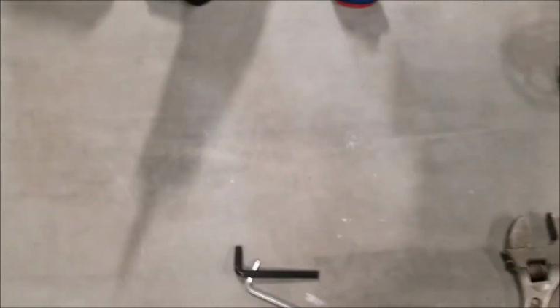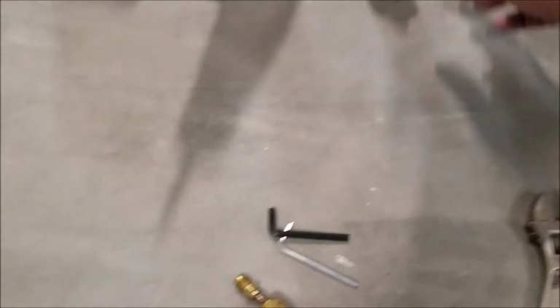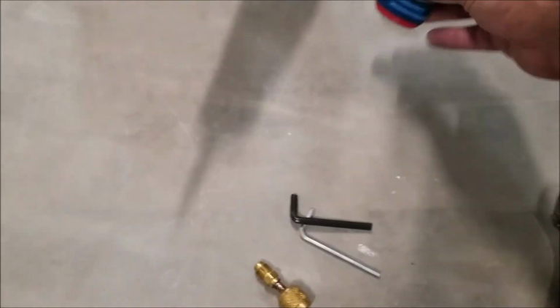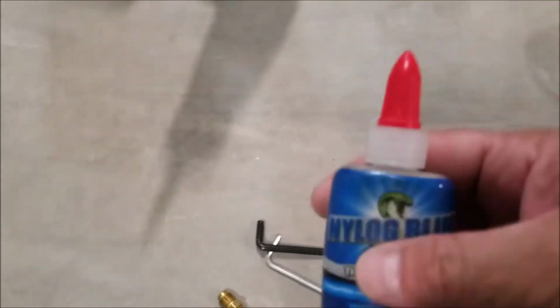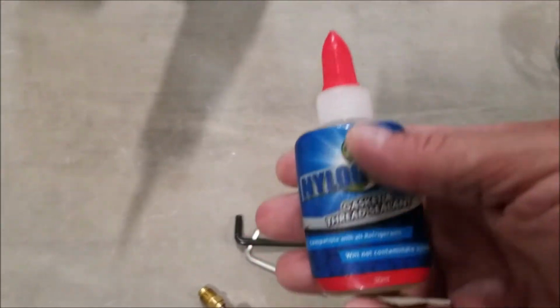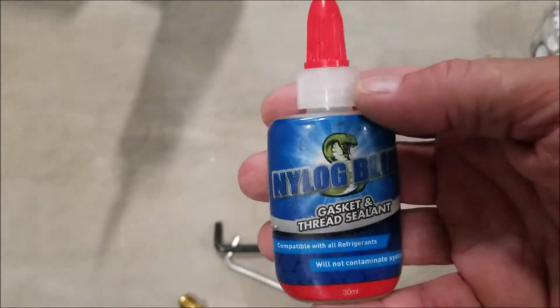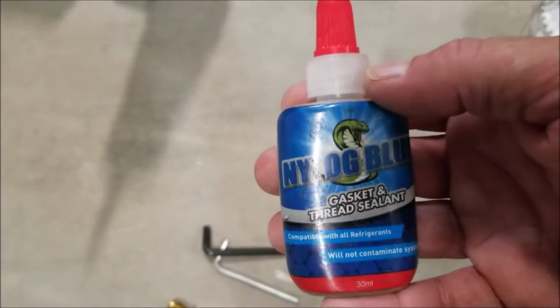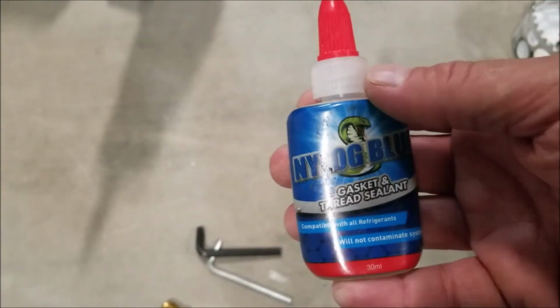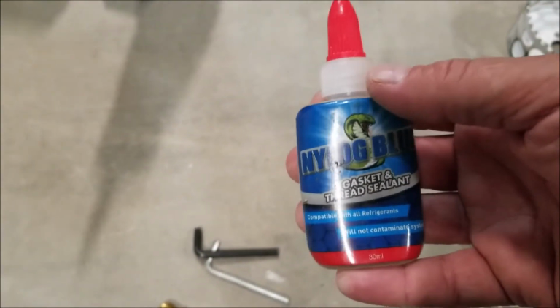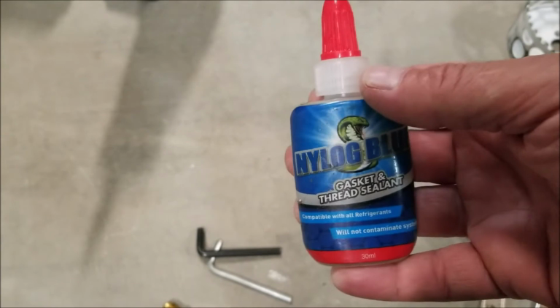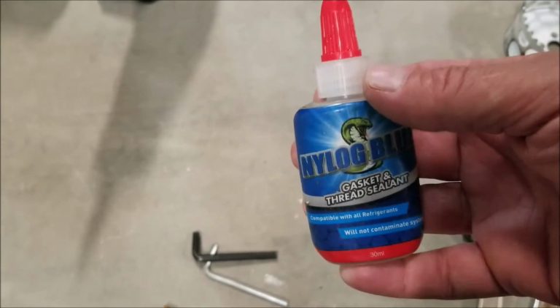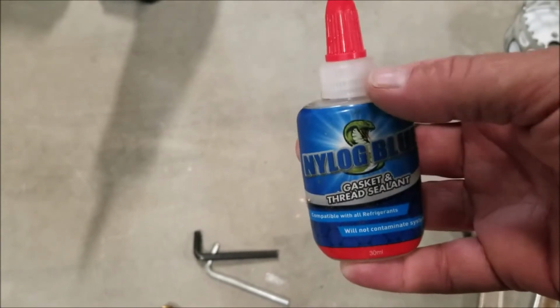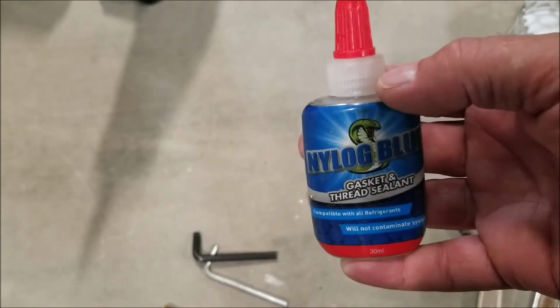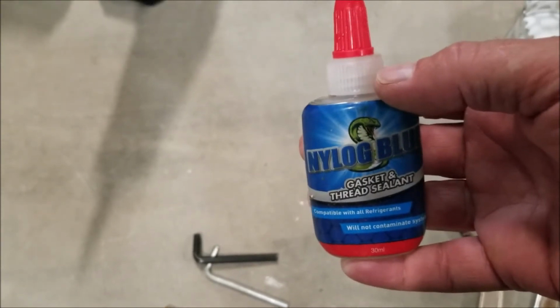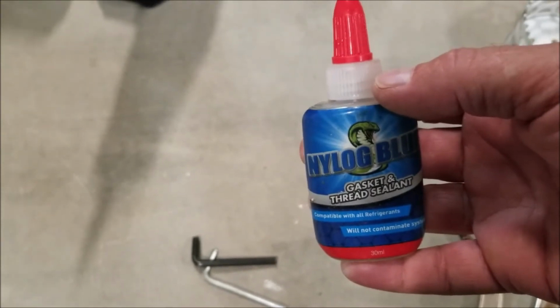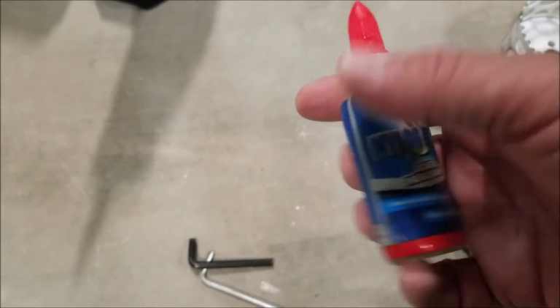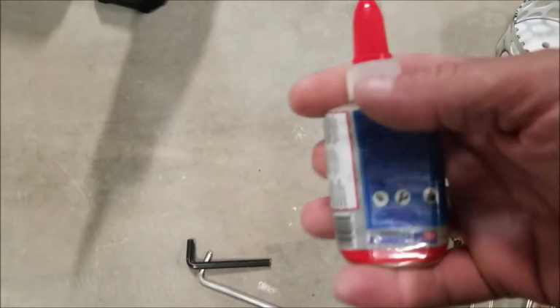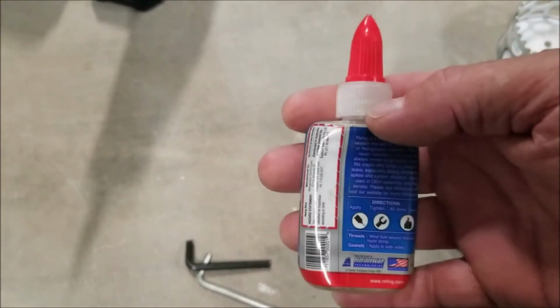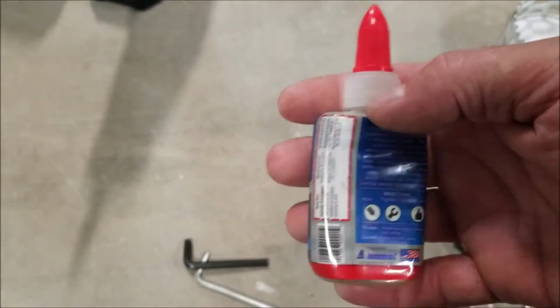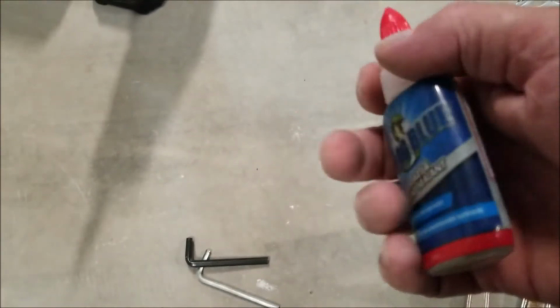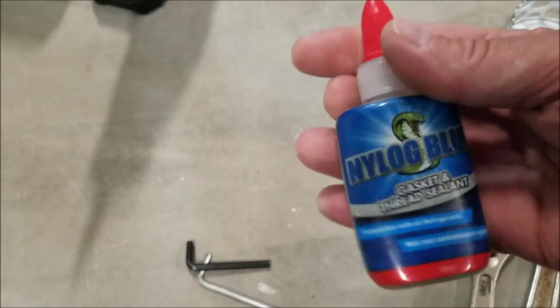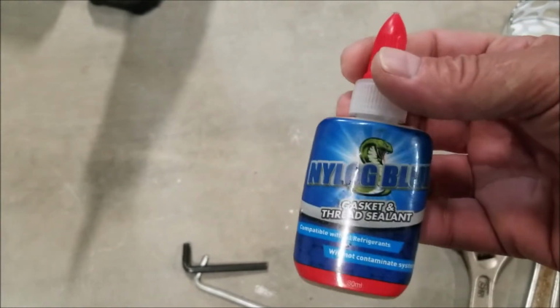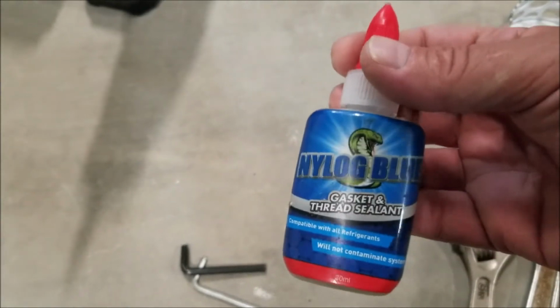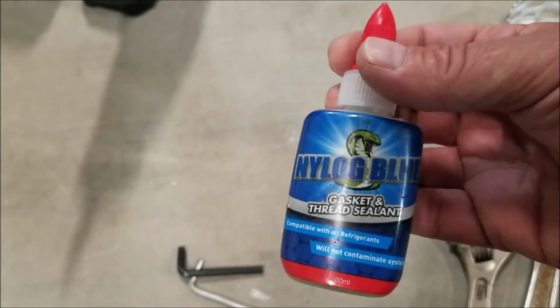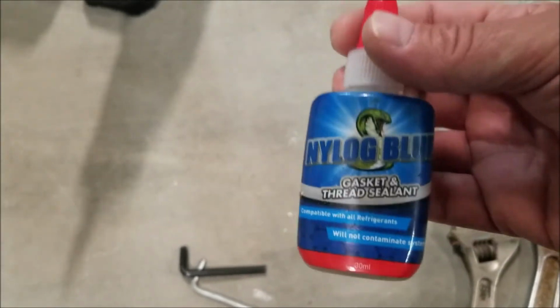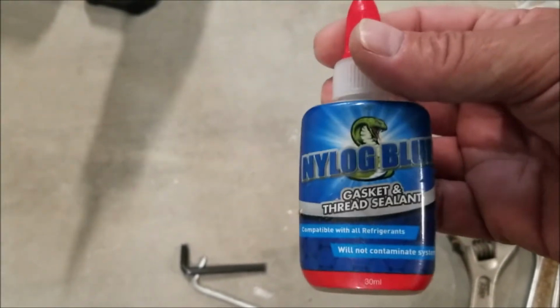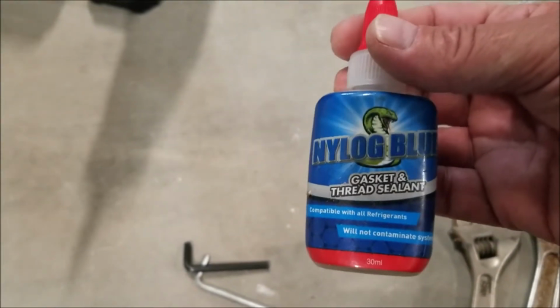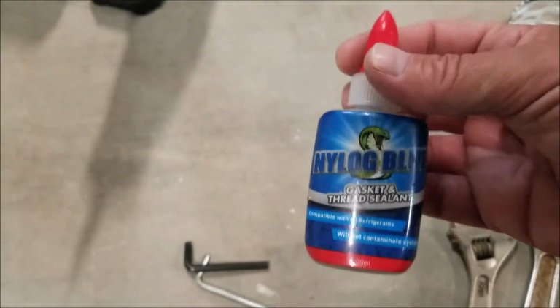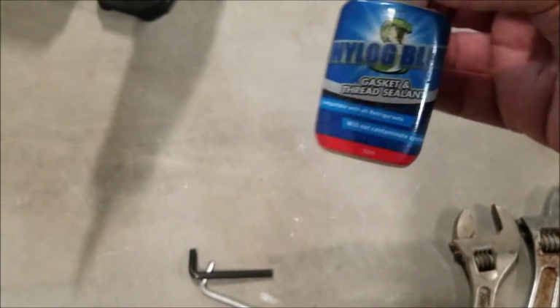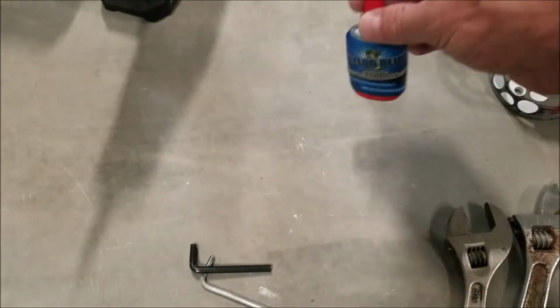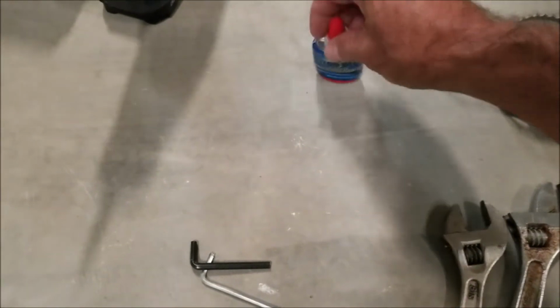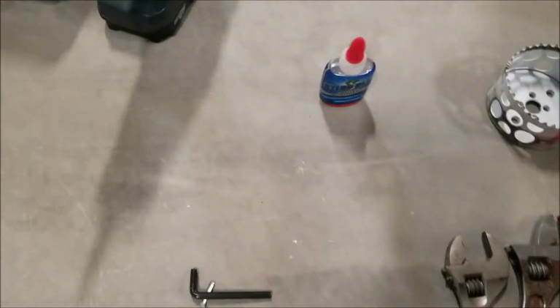One of the things I like to use — which is not mandatory — is Nylog on the fittings, just to help with any leaks. It's good stuff. I'll put links down below if you want to check this stuff out.